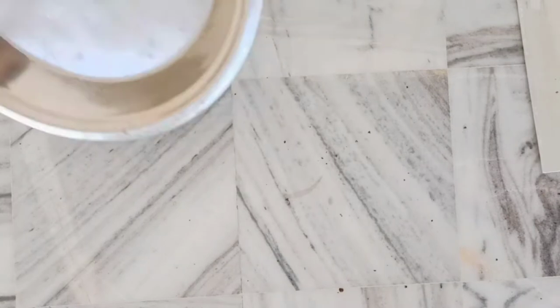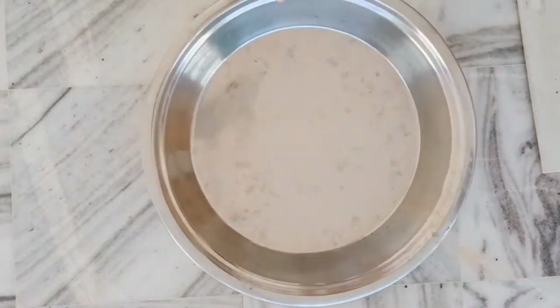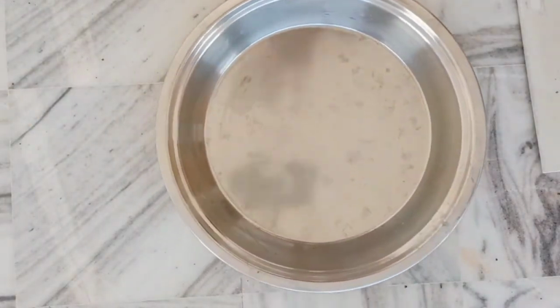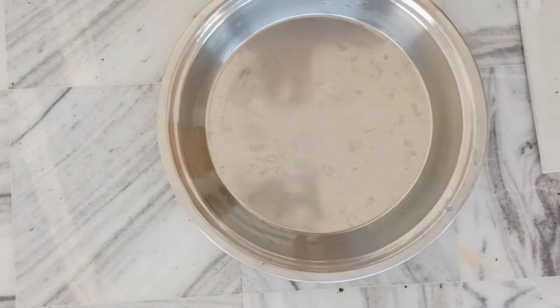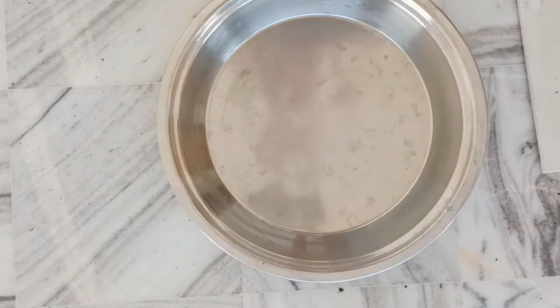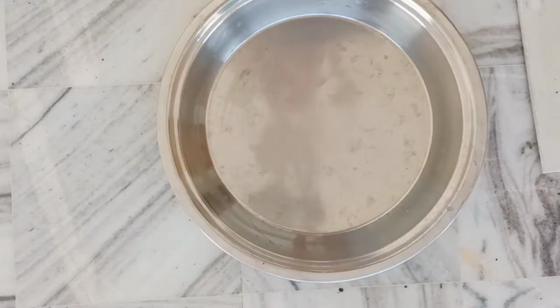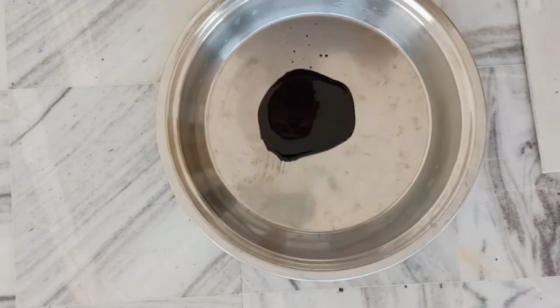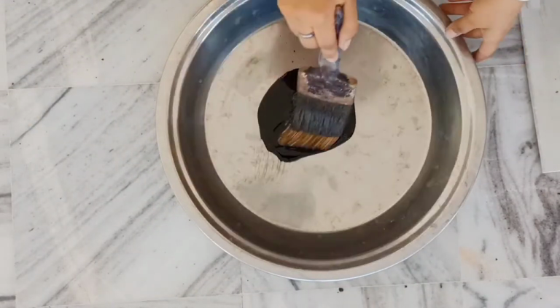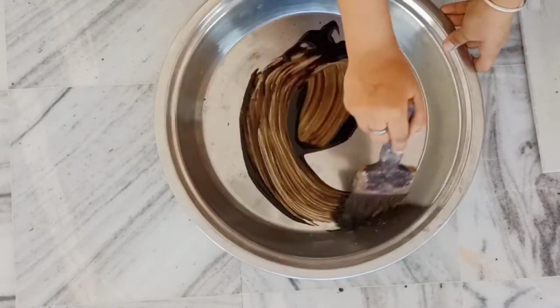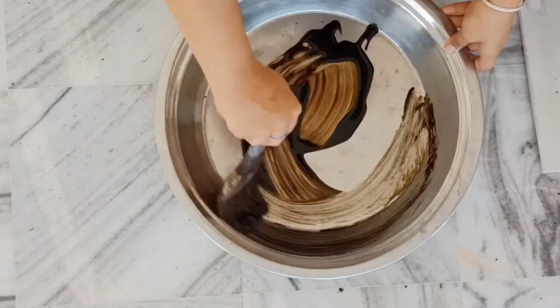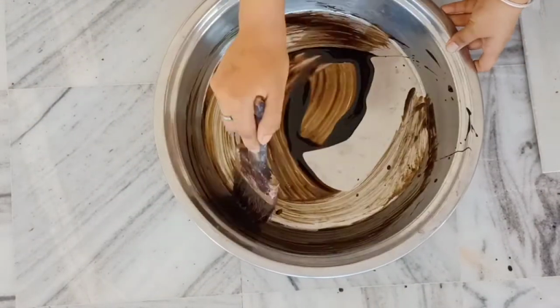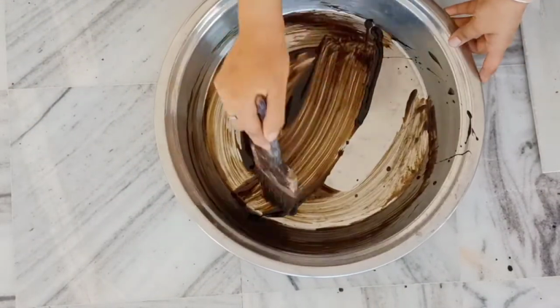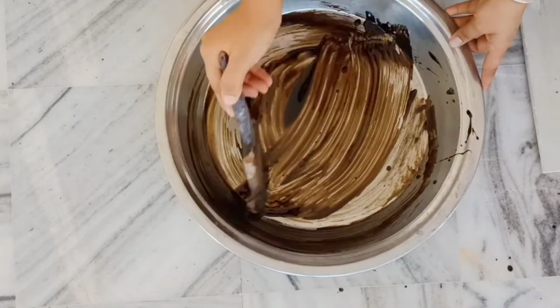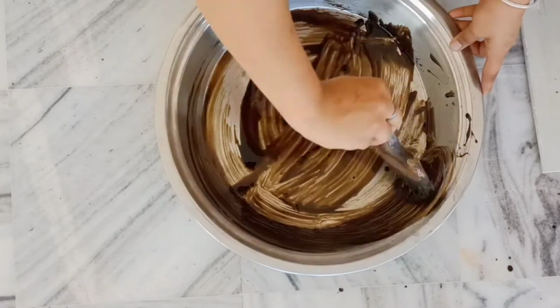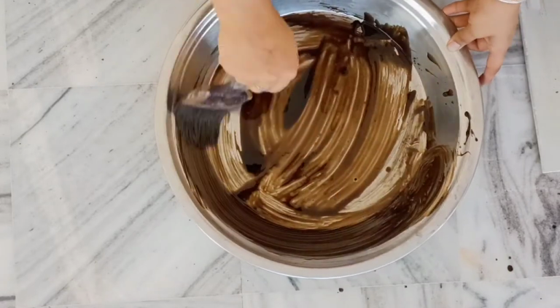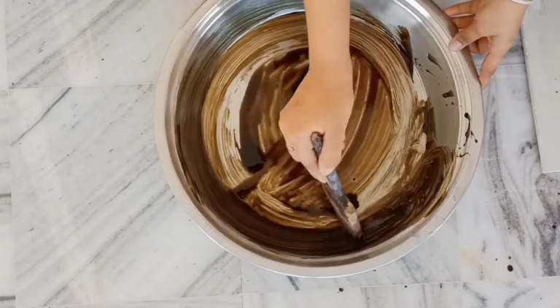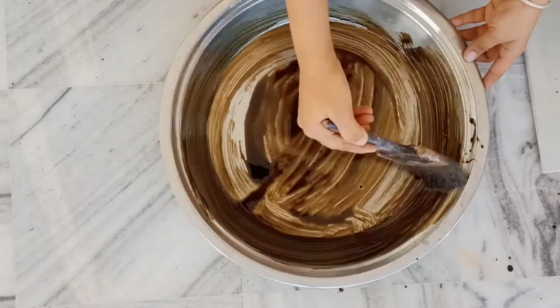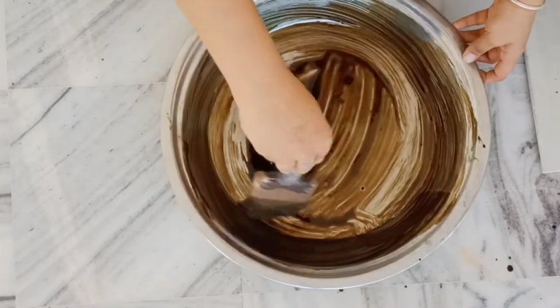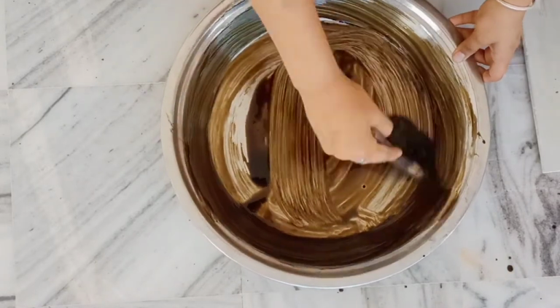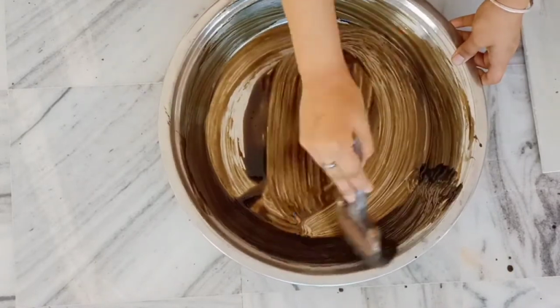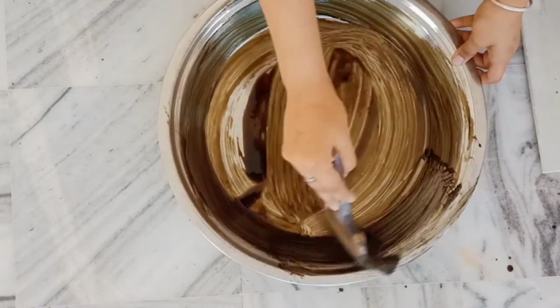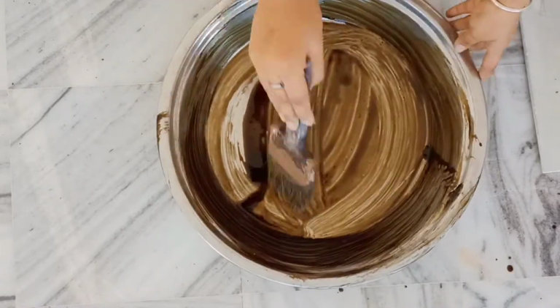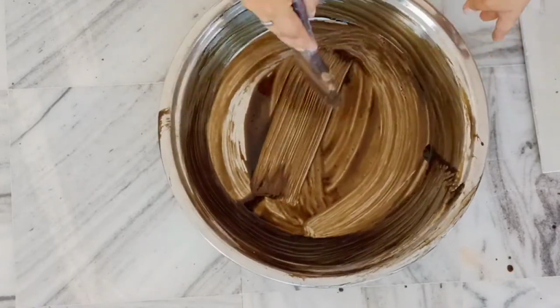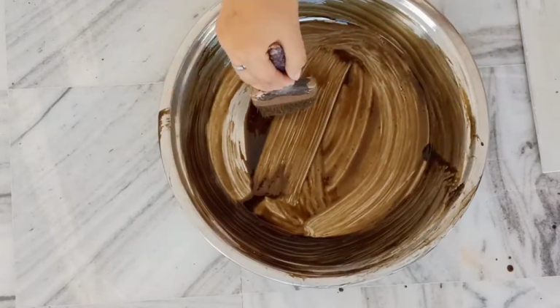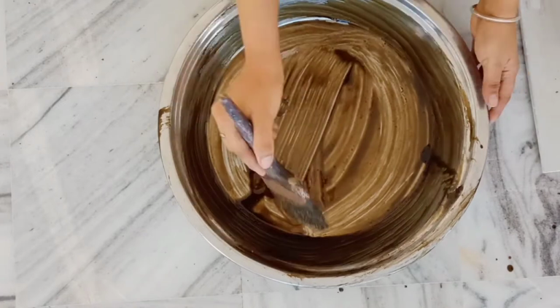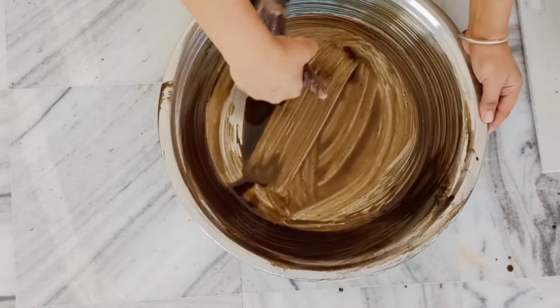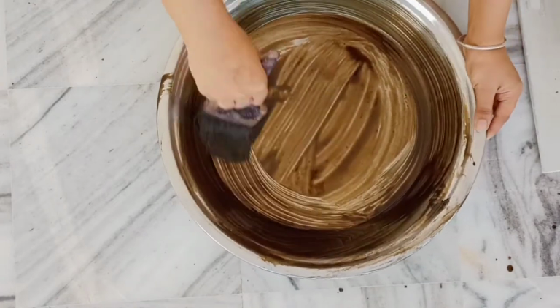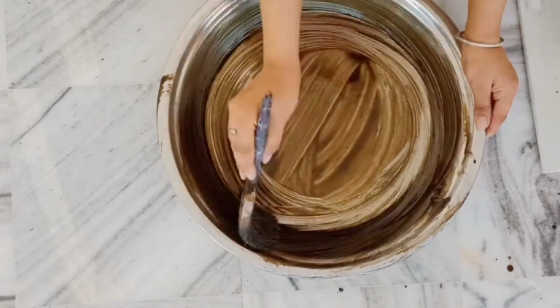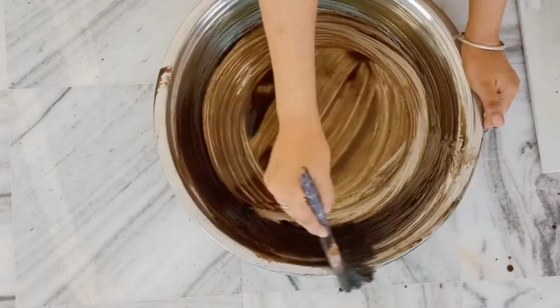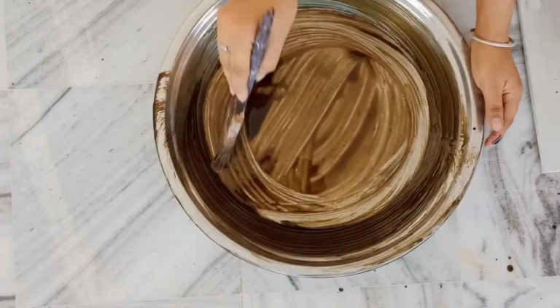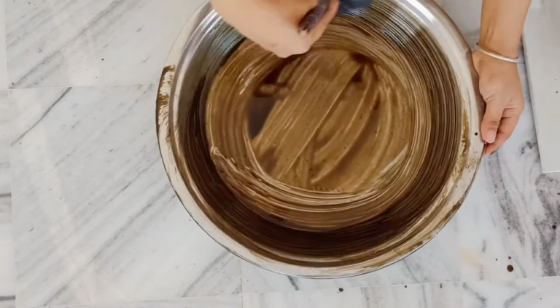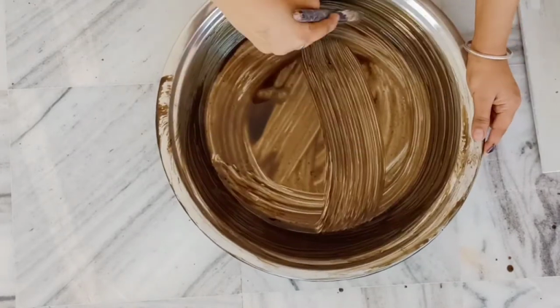Next, you have to take a container to make the table top. I have a plate here. After that, I have added oil. If you don't have petroleum grease oil, you can use normal cooking oil.